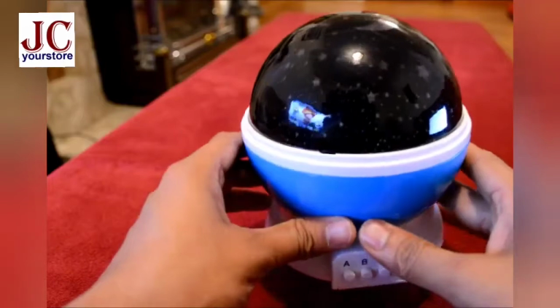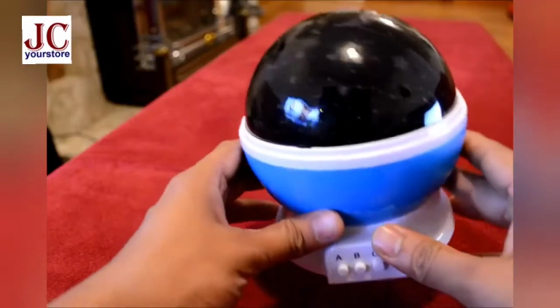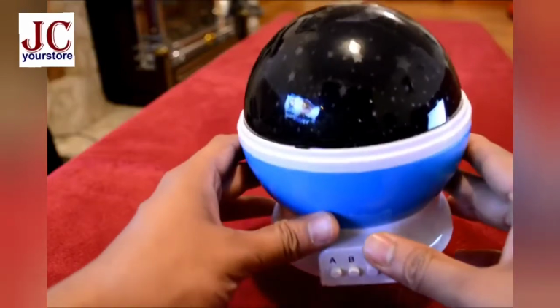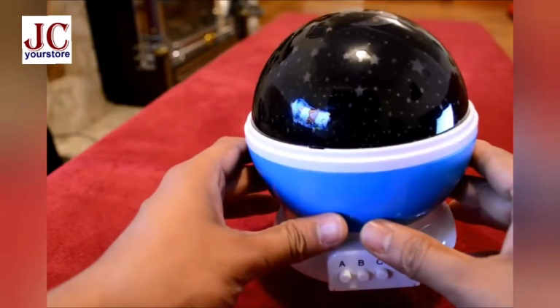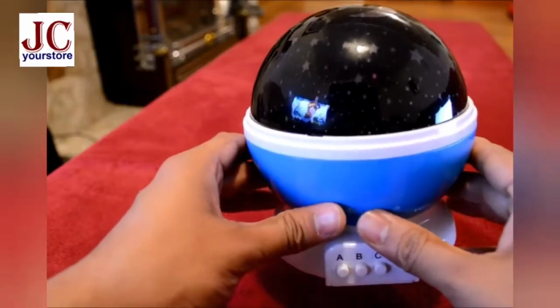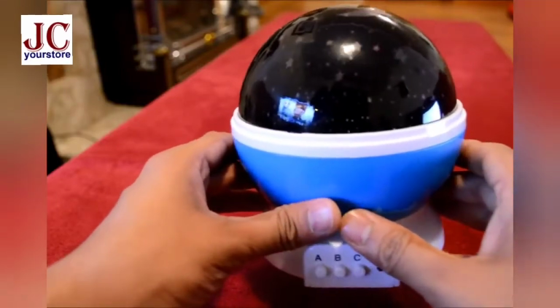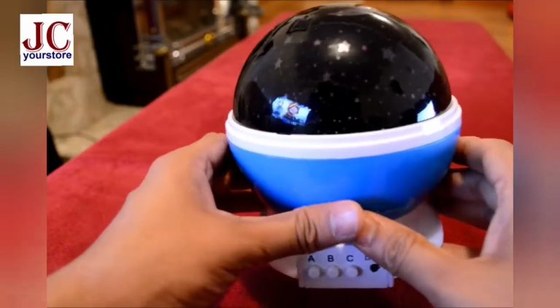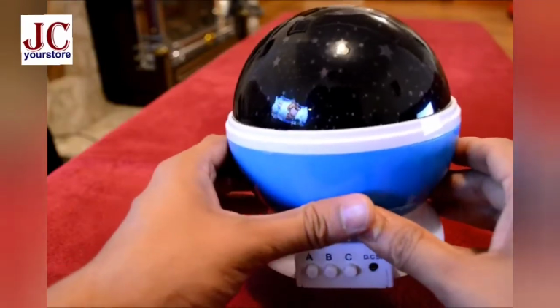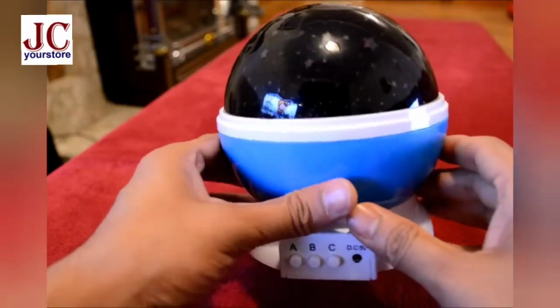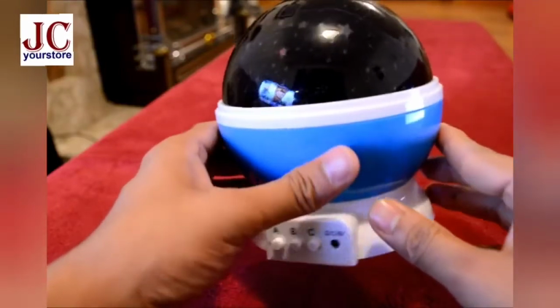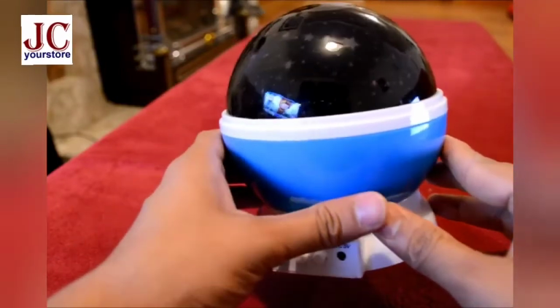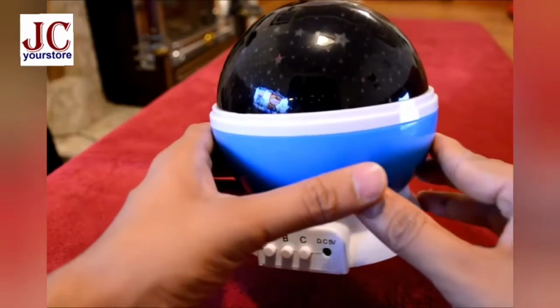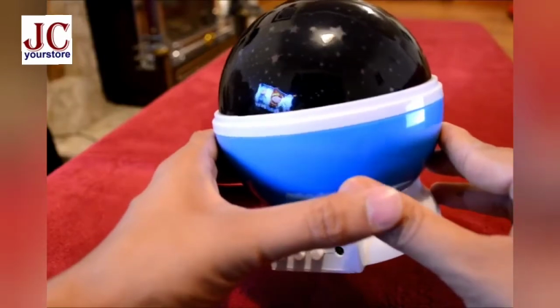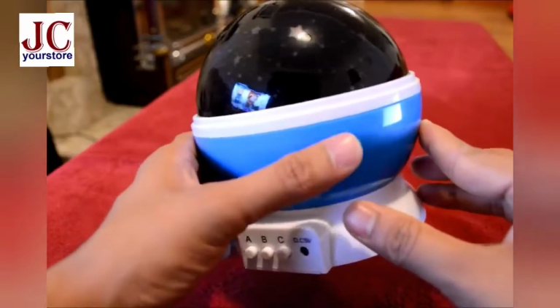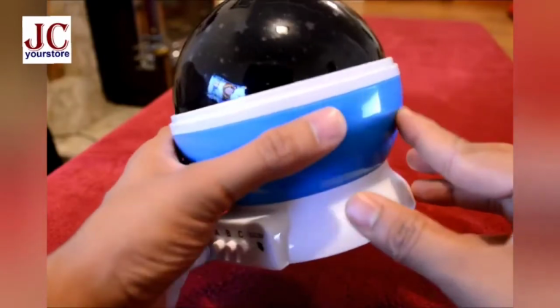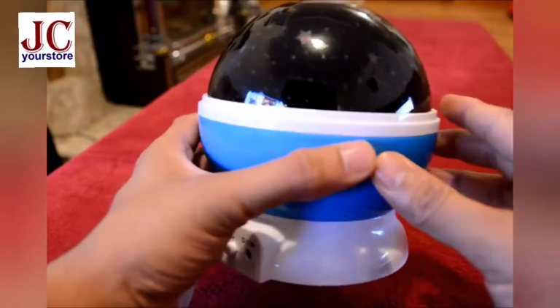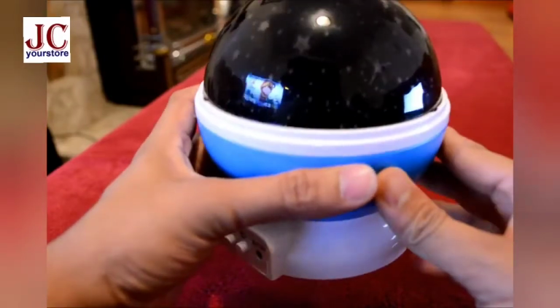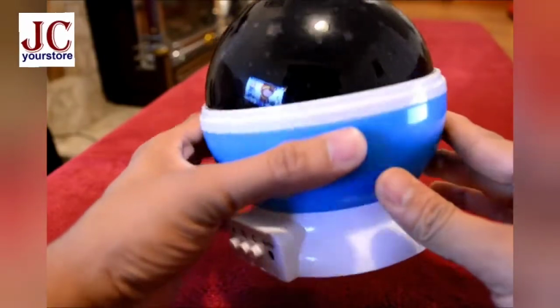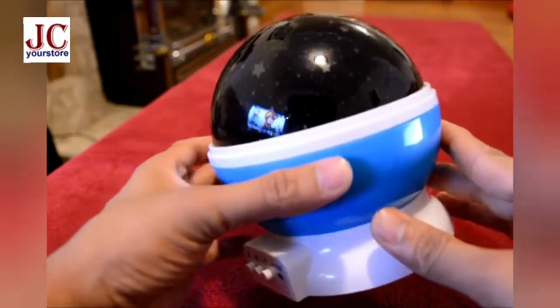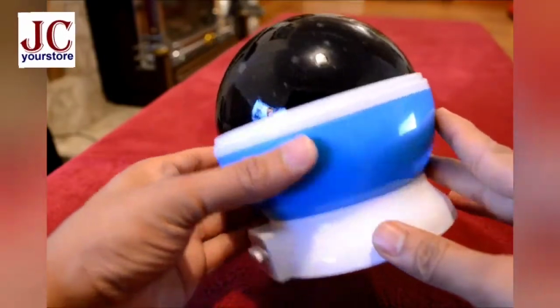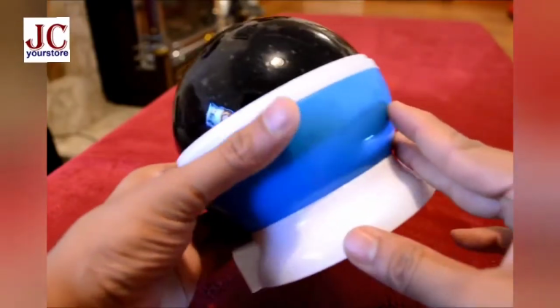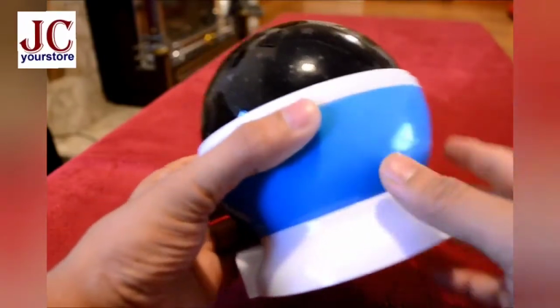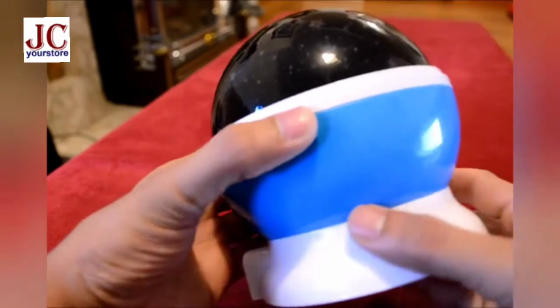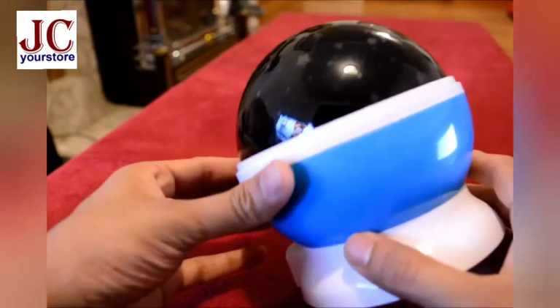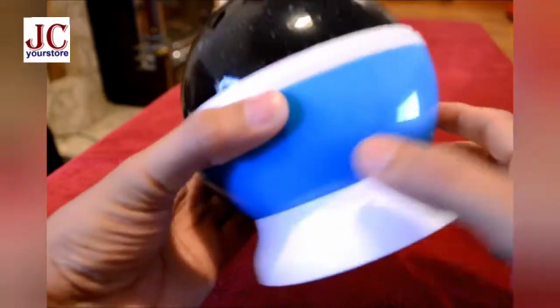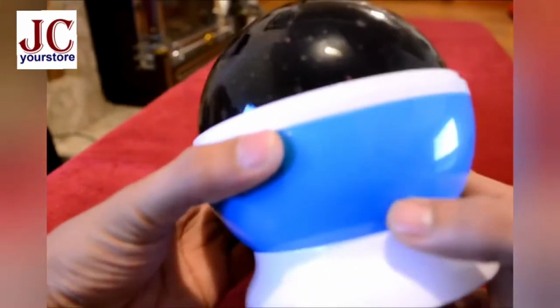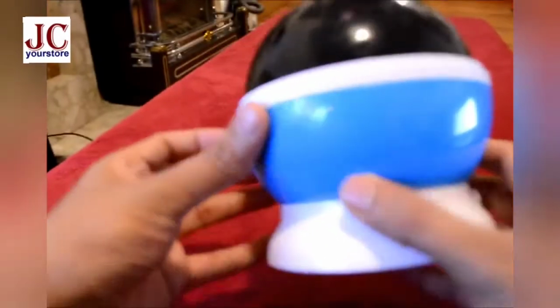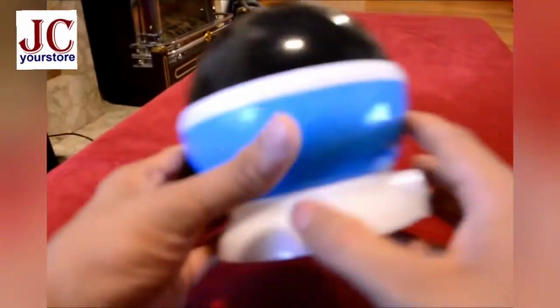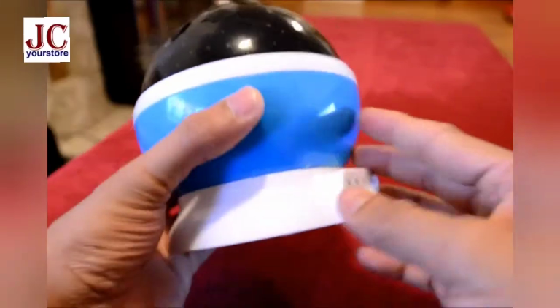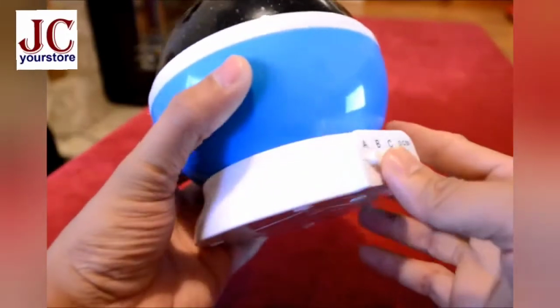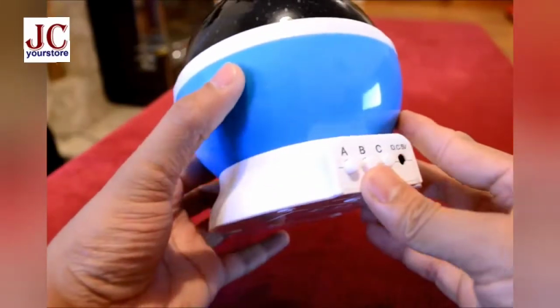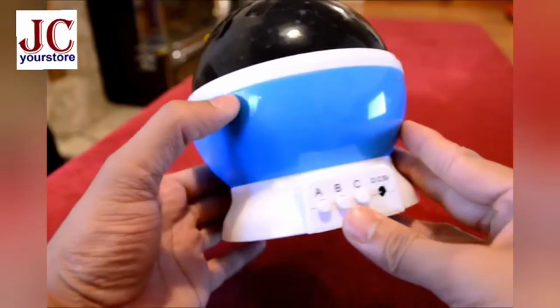It's a rotating round night light projector lamp, or star and moon sky projector. As you can see, this is a plastic material and there are a few buttons in front. There are actually three modes.